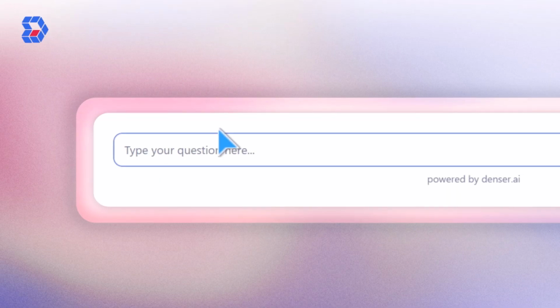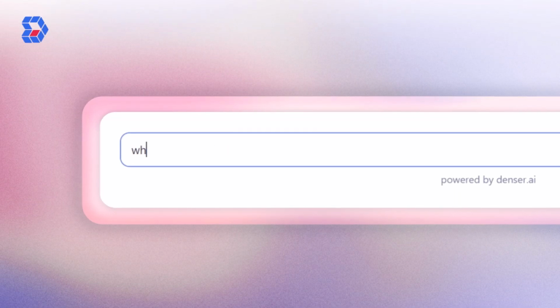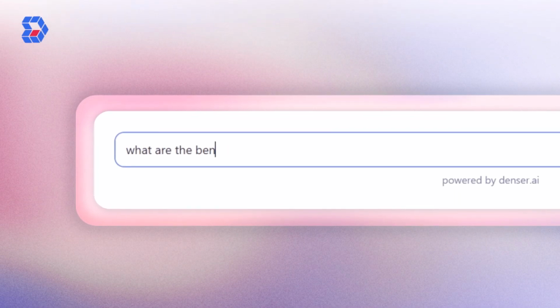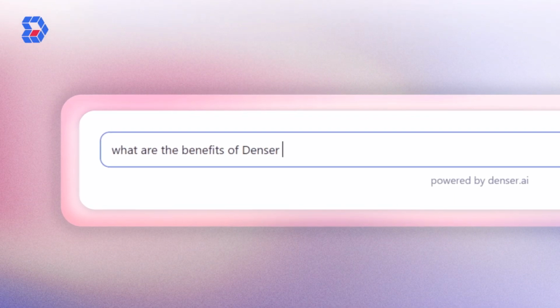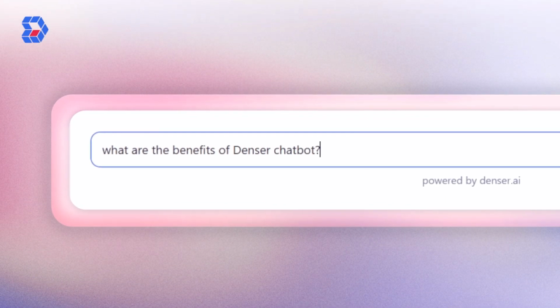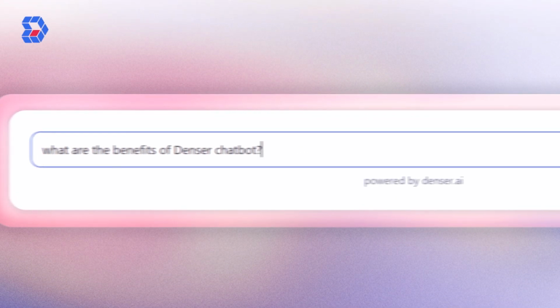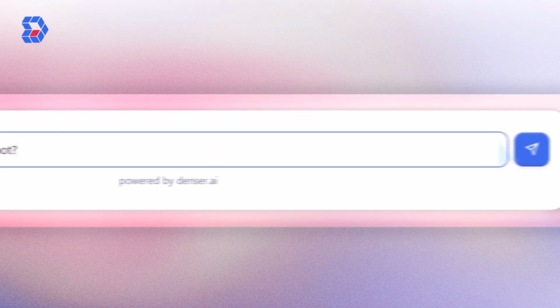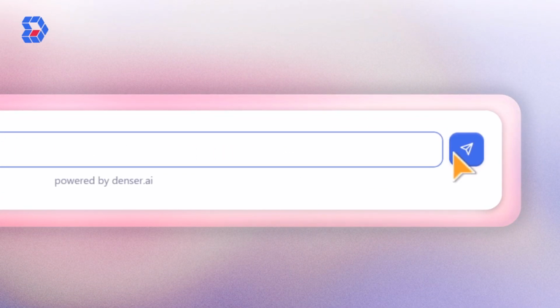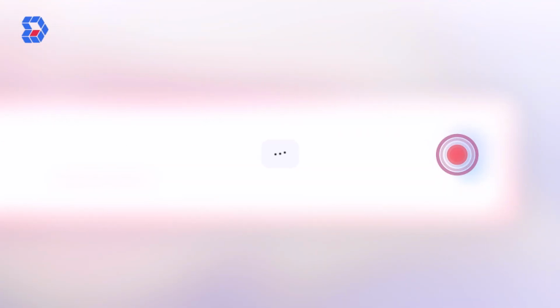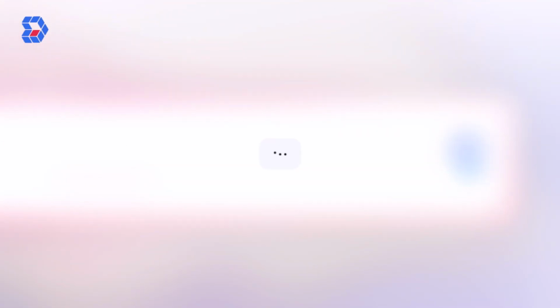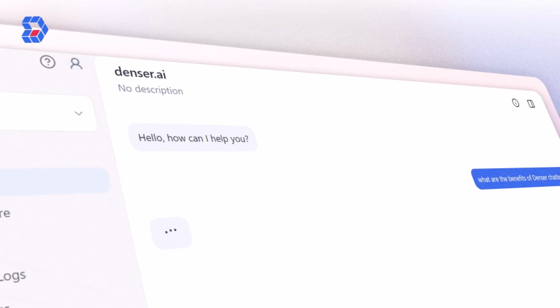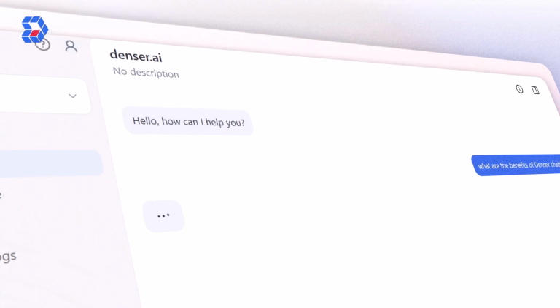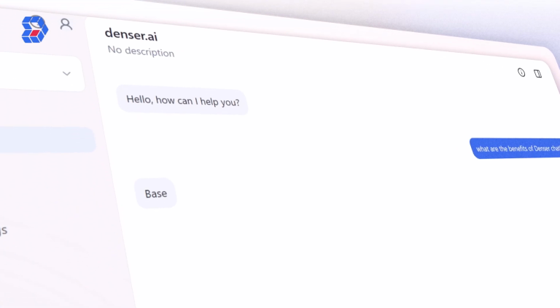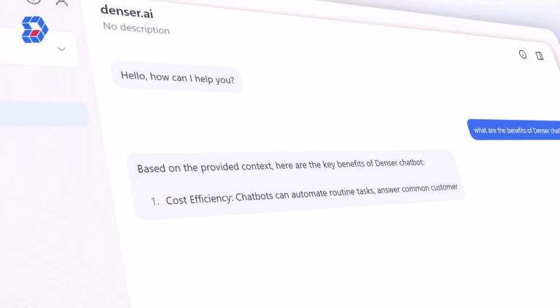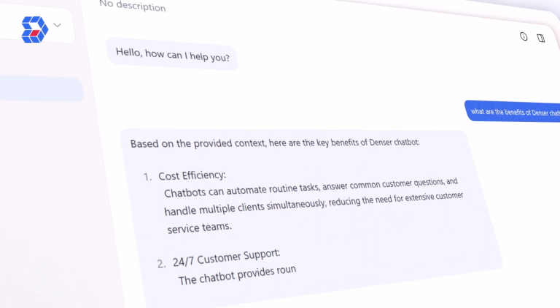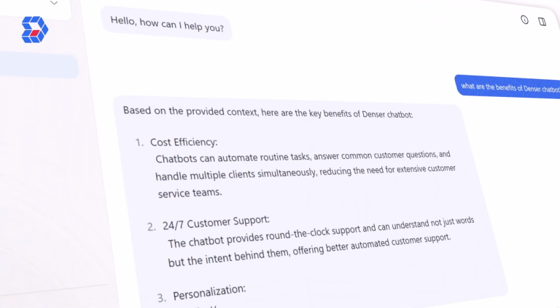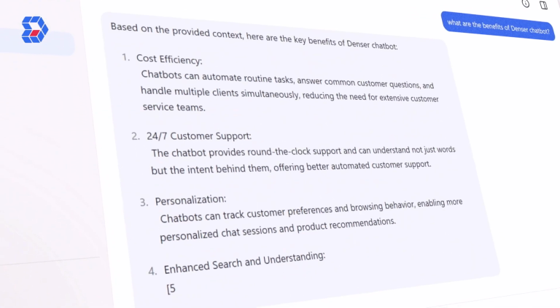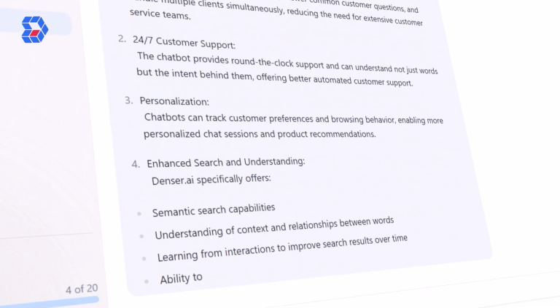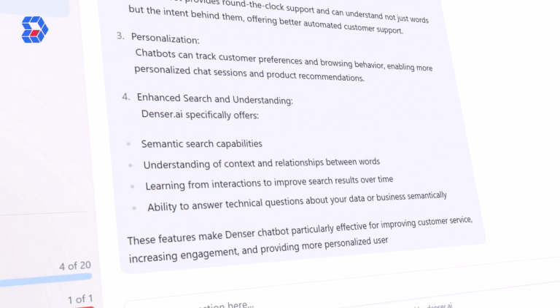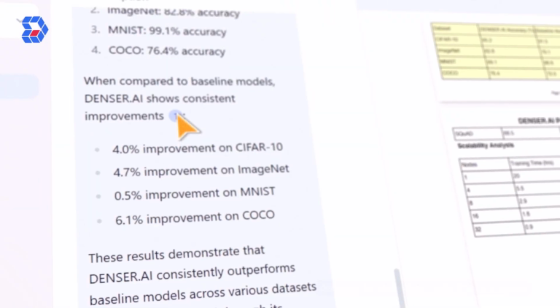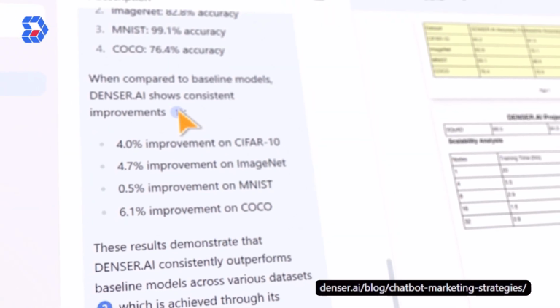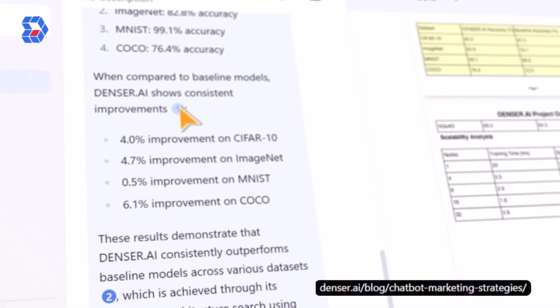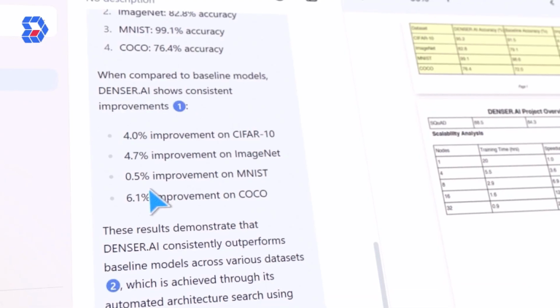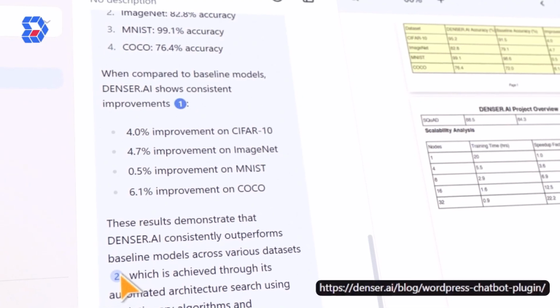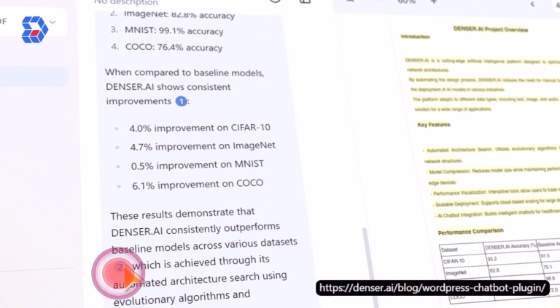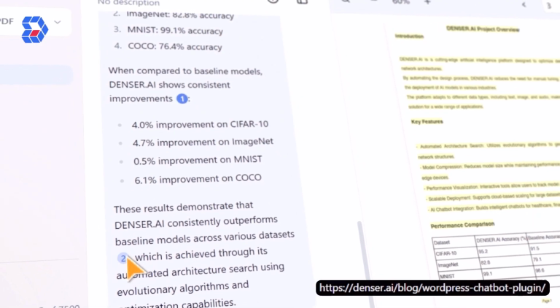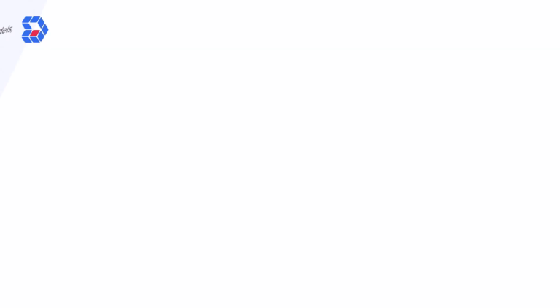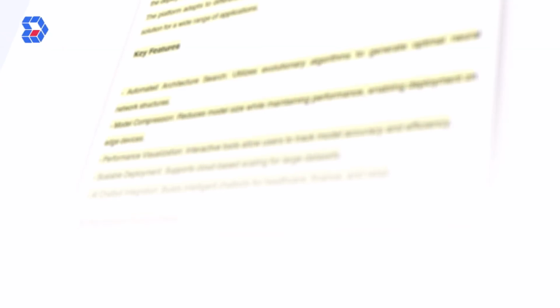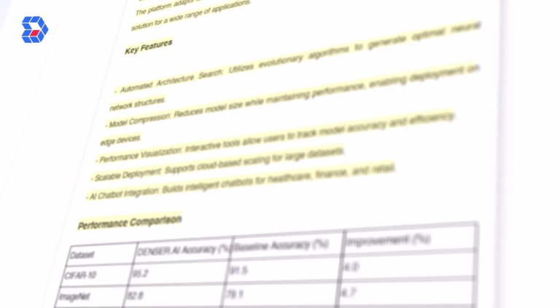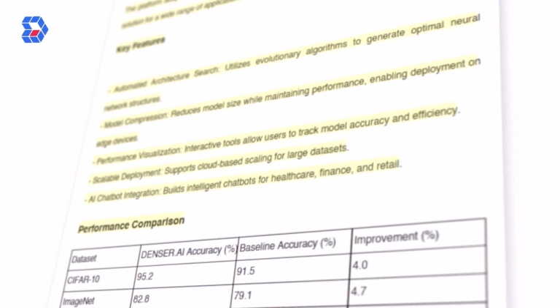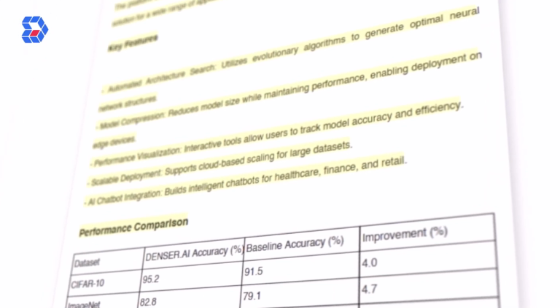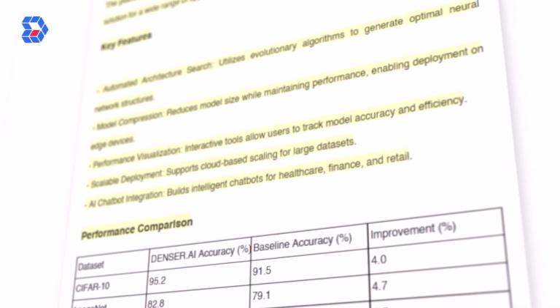First up, Denser Chat V2 now provides verifiable answers through source highlighting. No more second-guessing where your information comes from. With every response, you'll see clearly marked references, ensuring trust and transparency in every interaction.